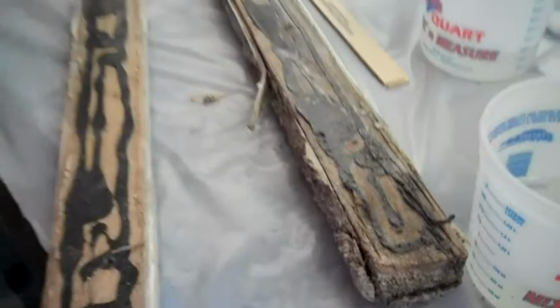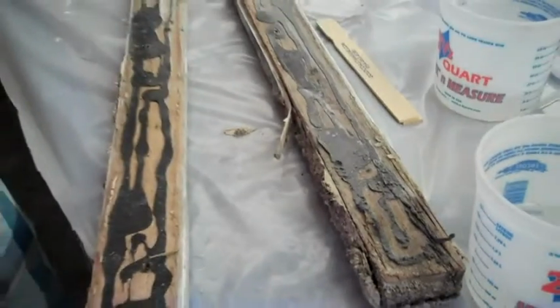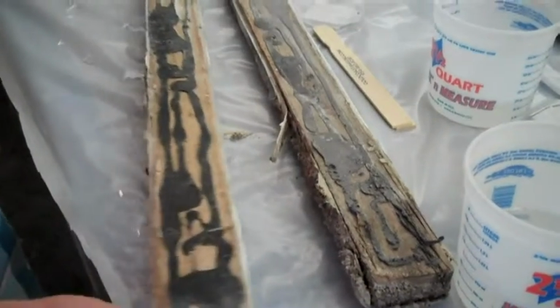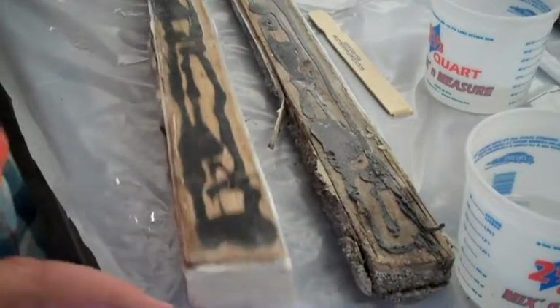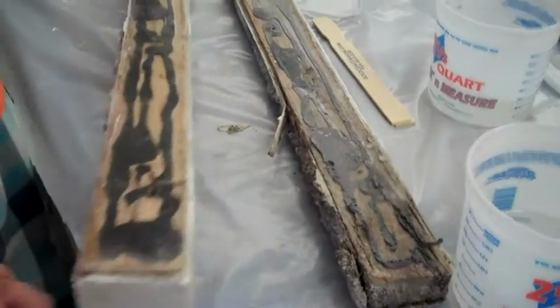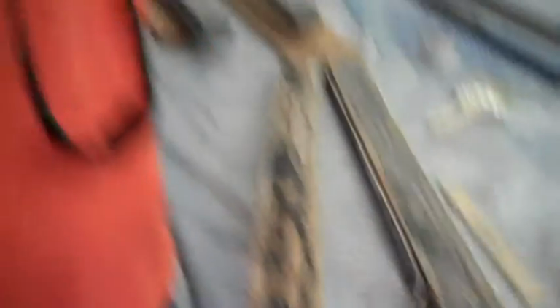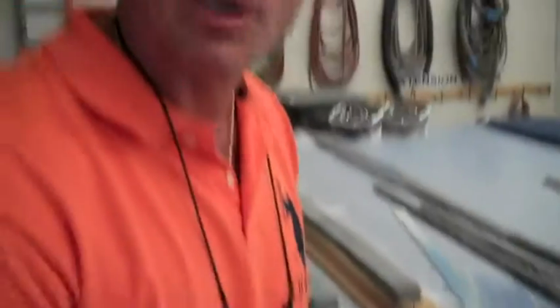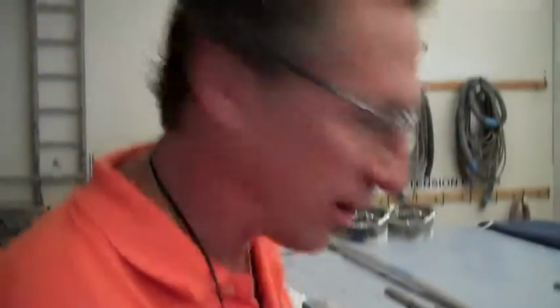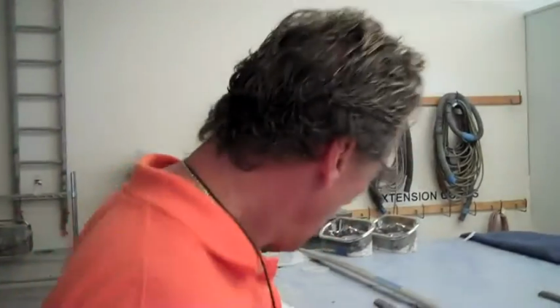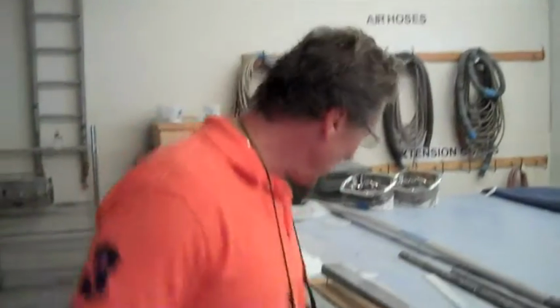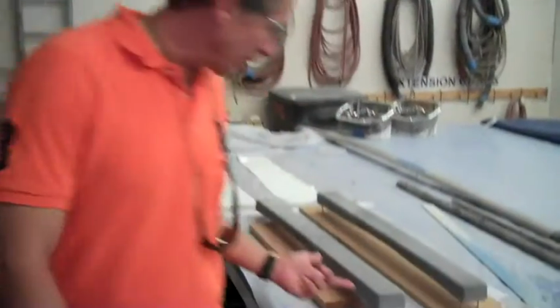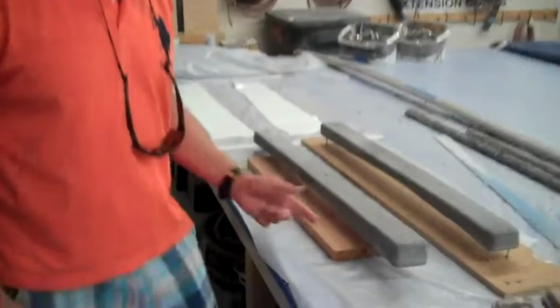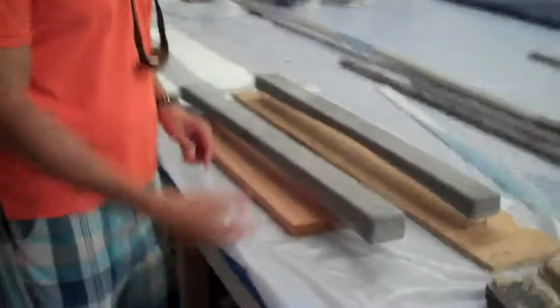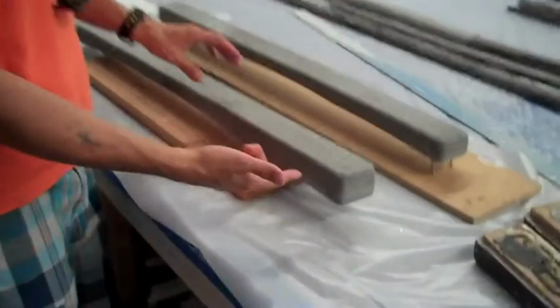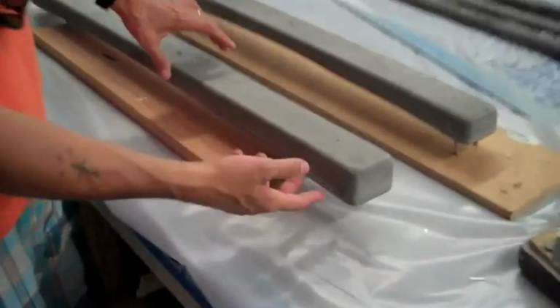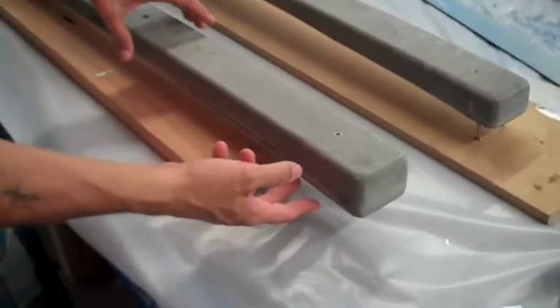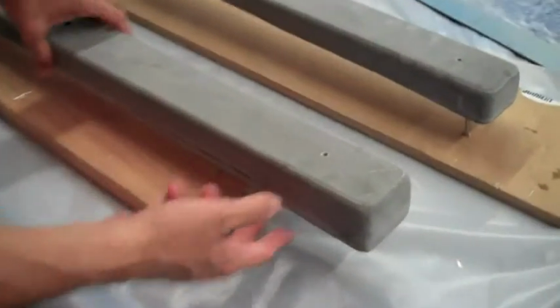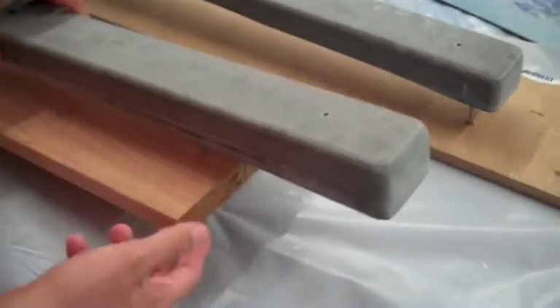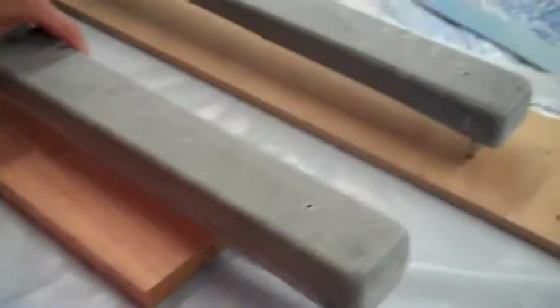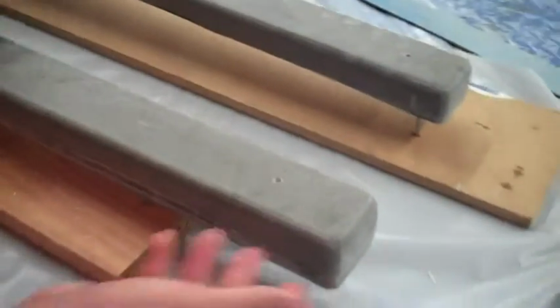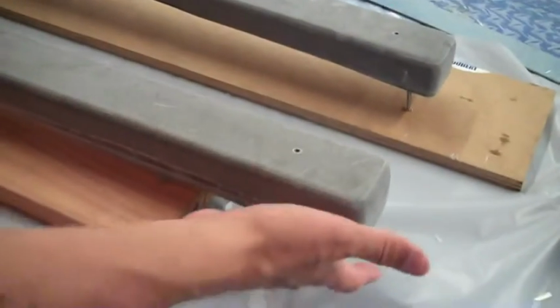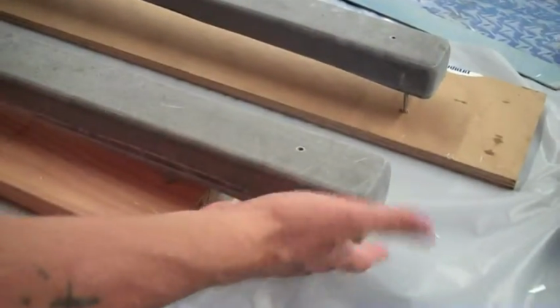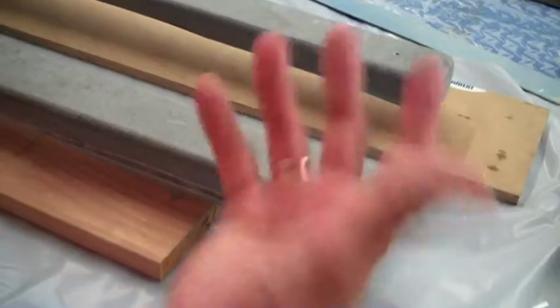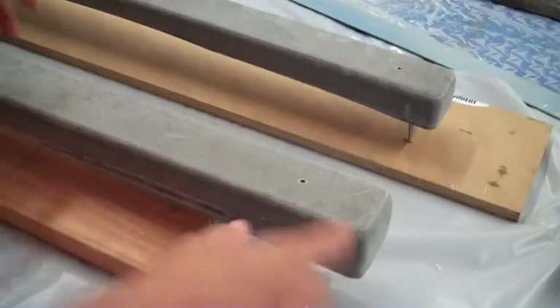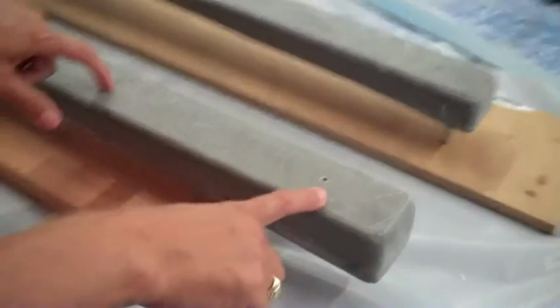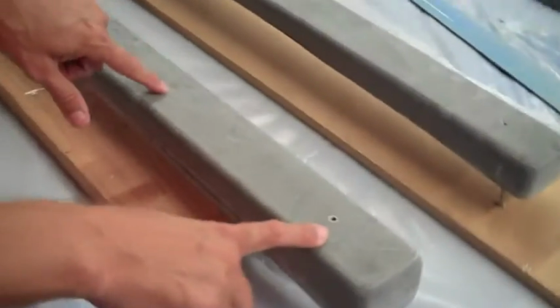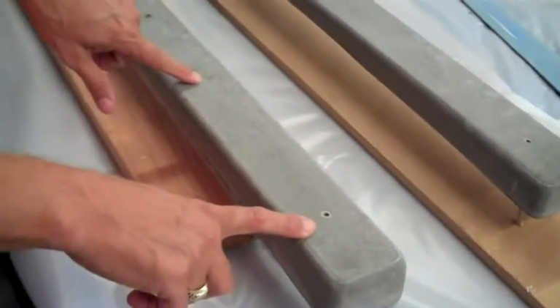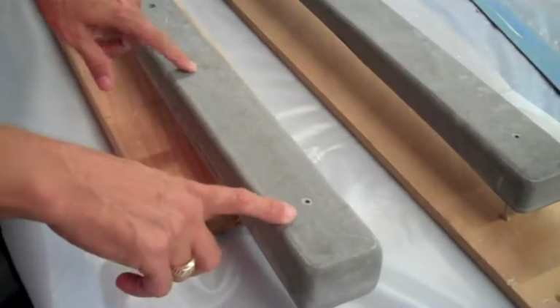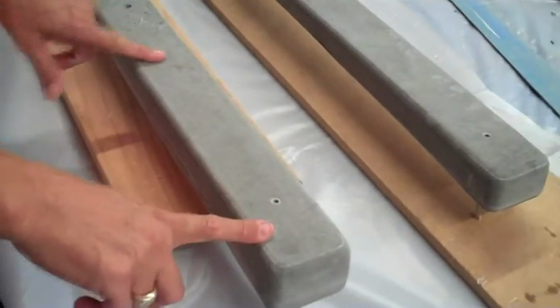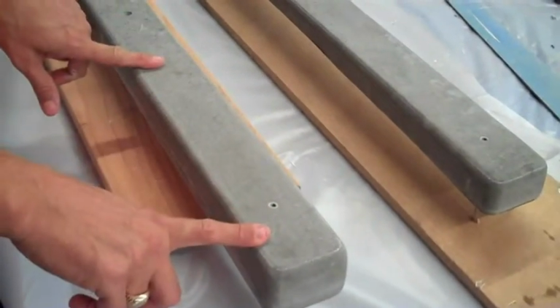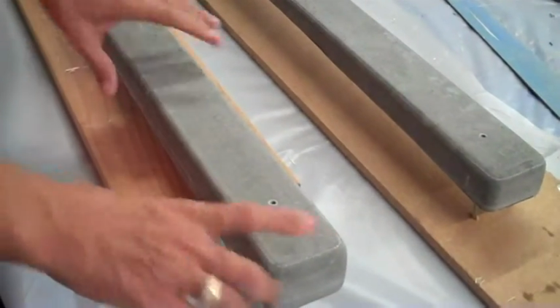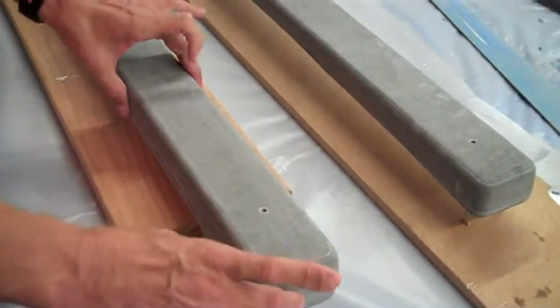The way to fix these is you don't go back with a like-kind material. What we use here is a cousa board material that we glue two pieces together. It's lightweight, easy, and strong — it's 26-pound compressed fiberboard cousa board.